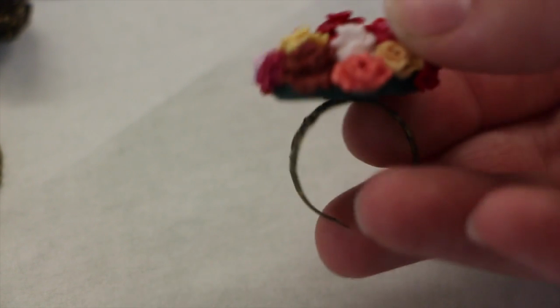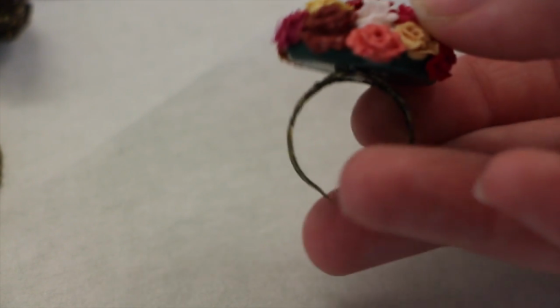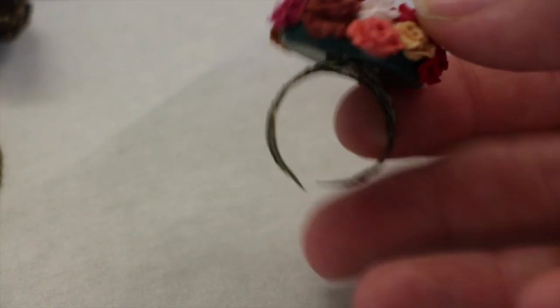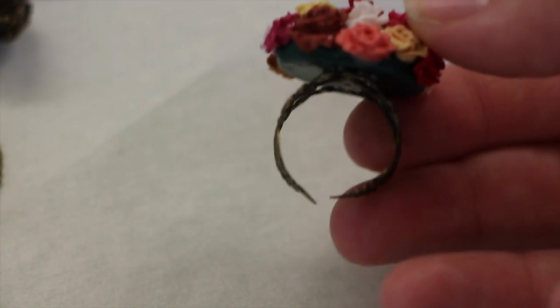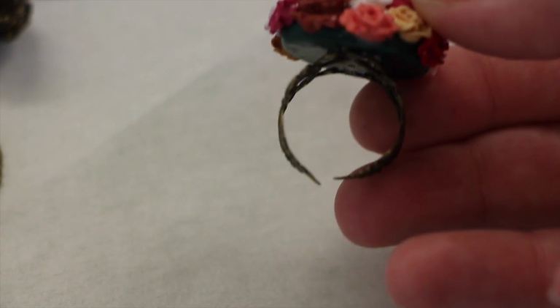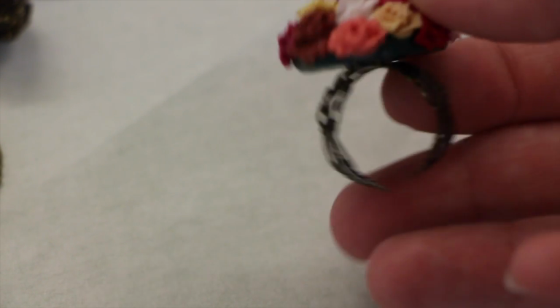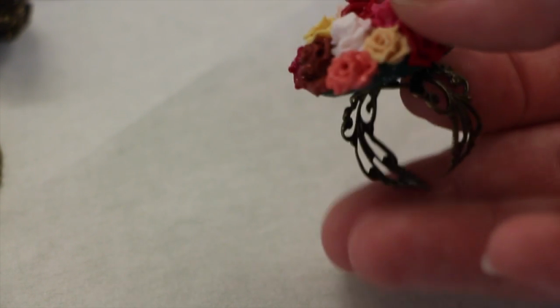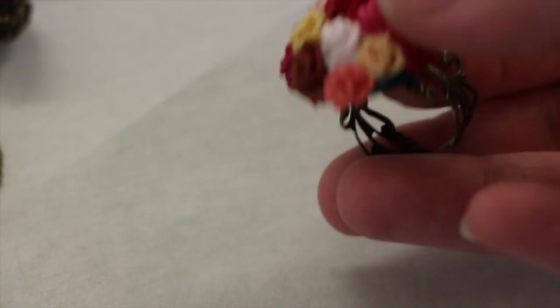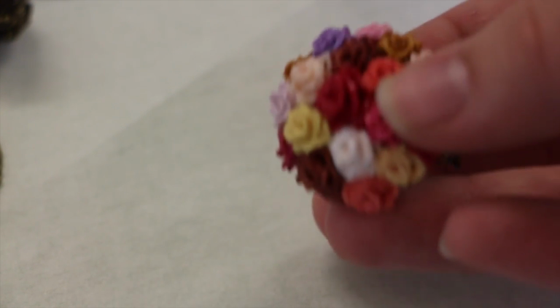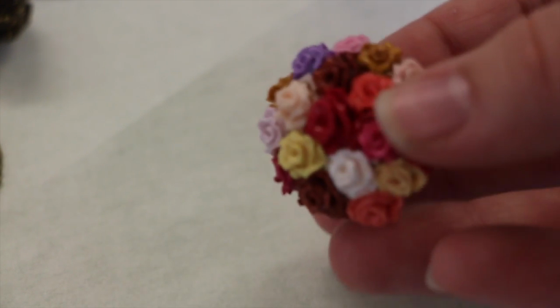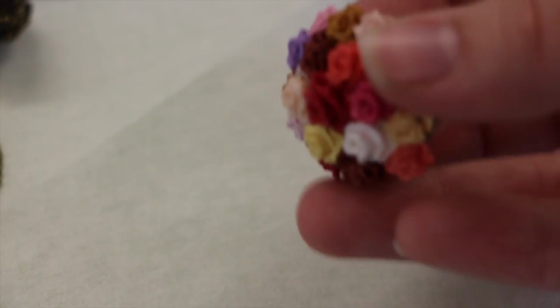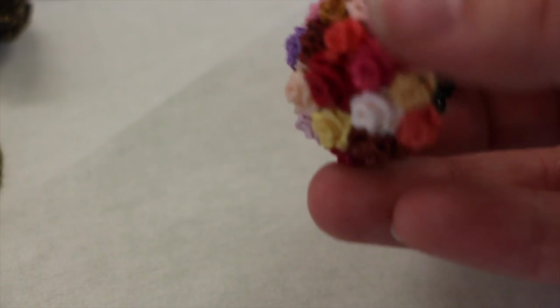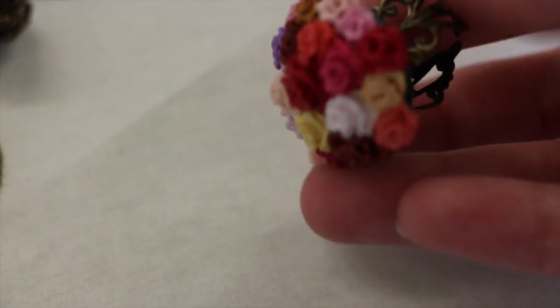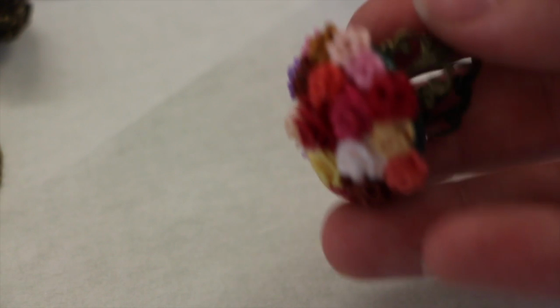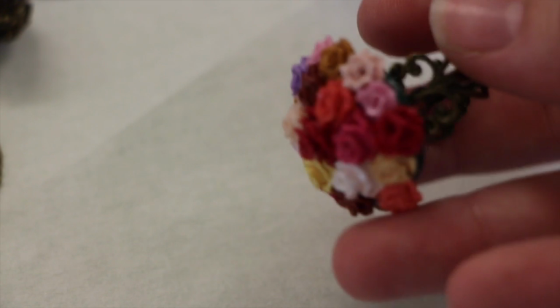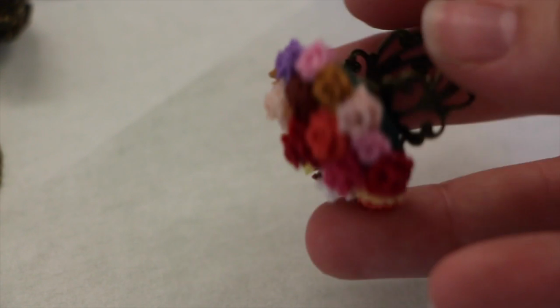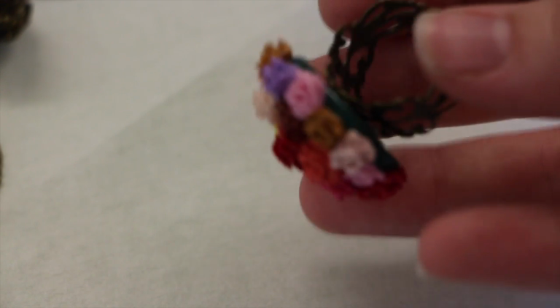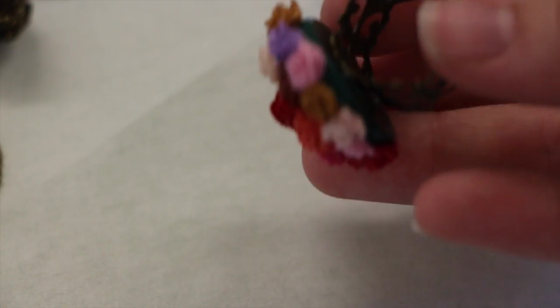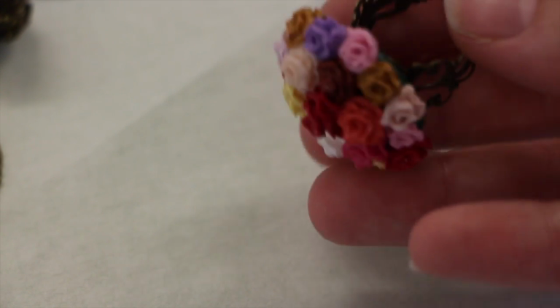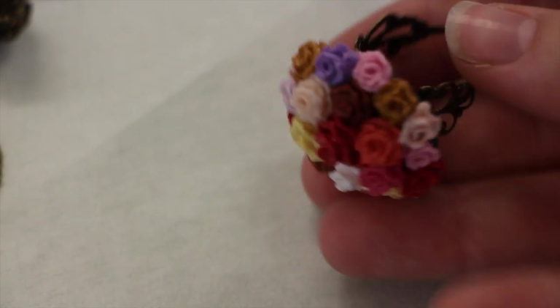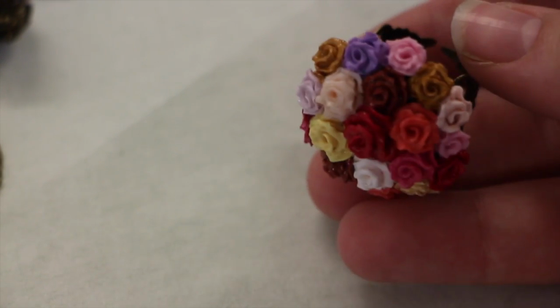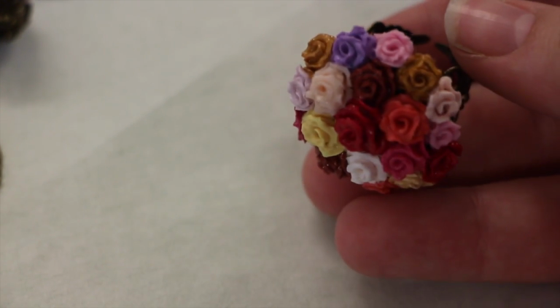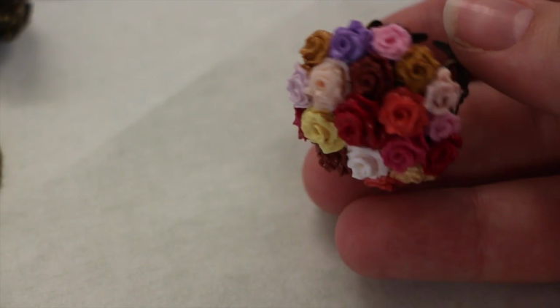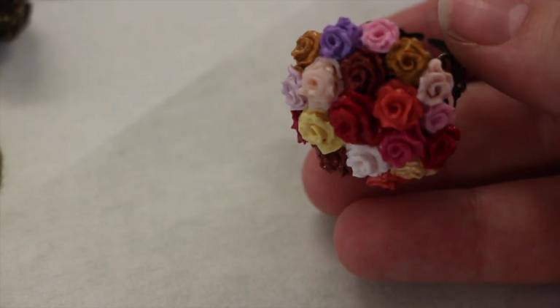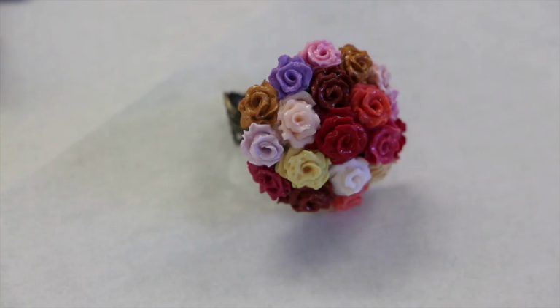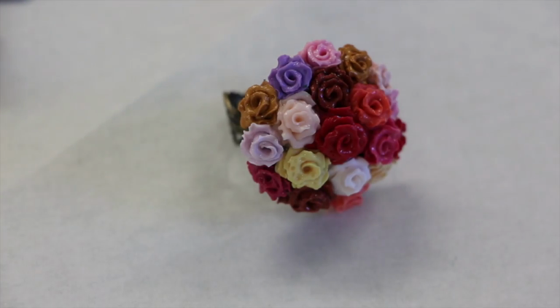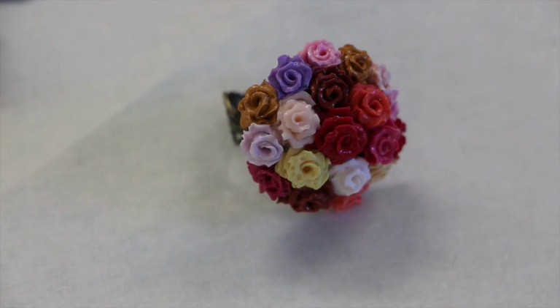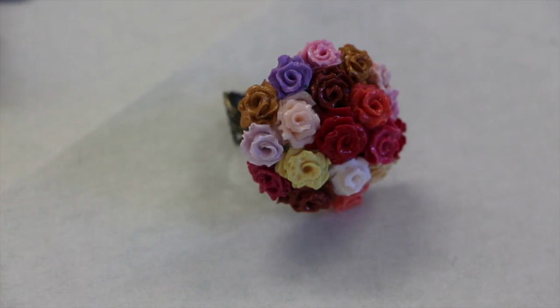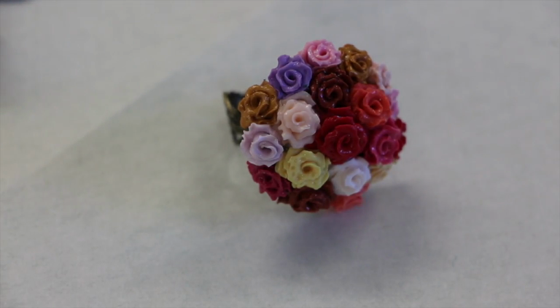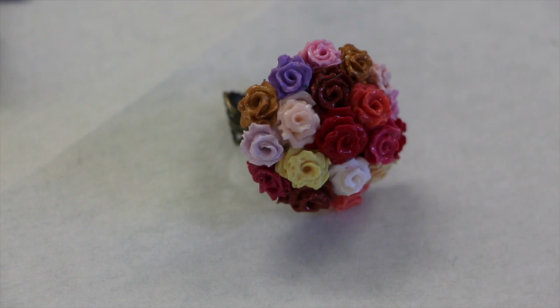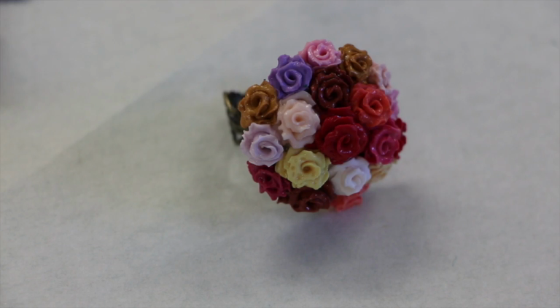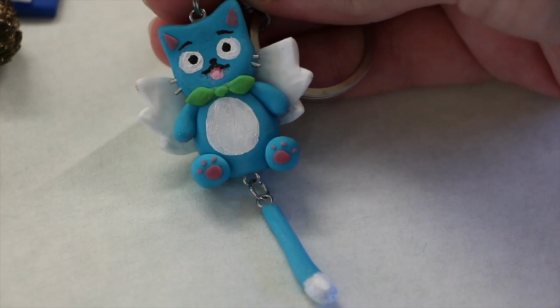Here we have this bouquet of roses ring and this took me forever to make because each rose is handmade. I'm thinking about doing a tutorial about how I make my roses, so let me know in the comments below if you guys would be interested in that.